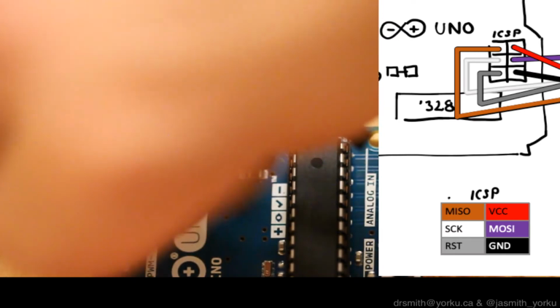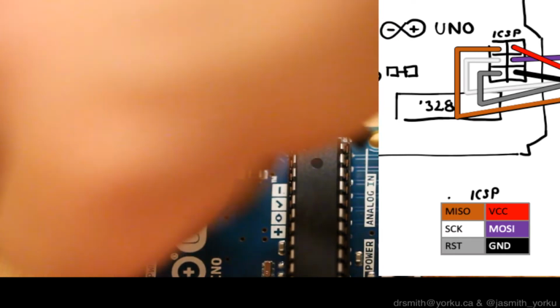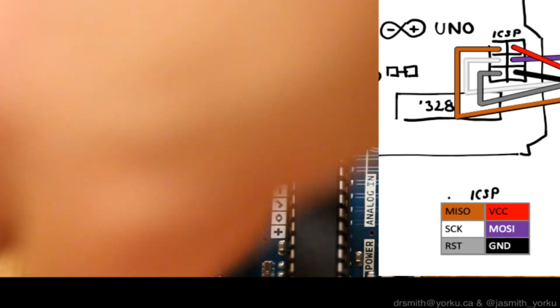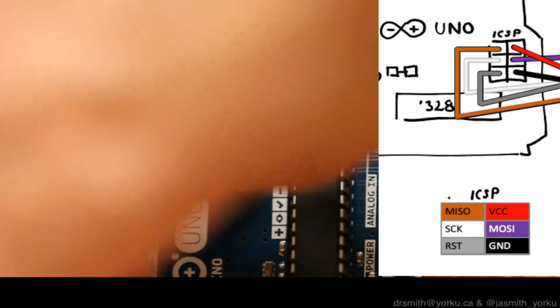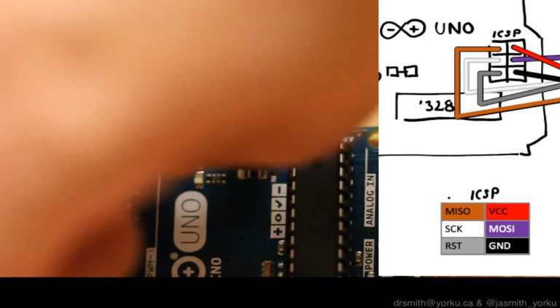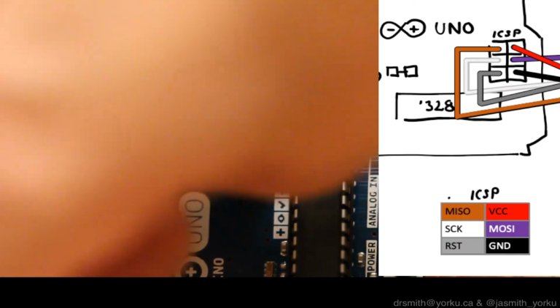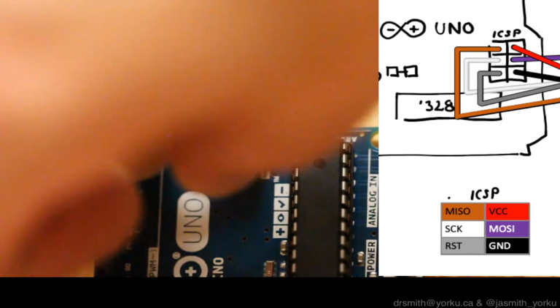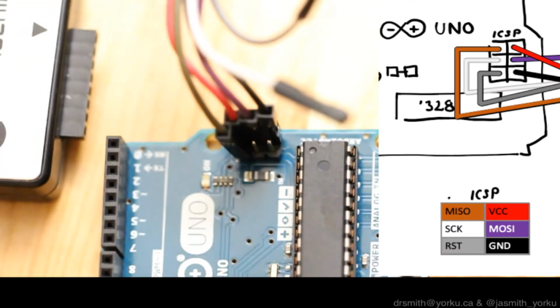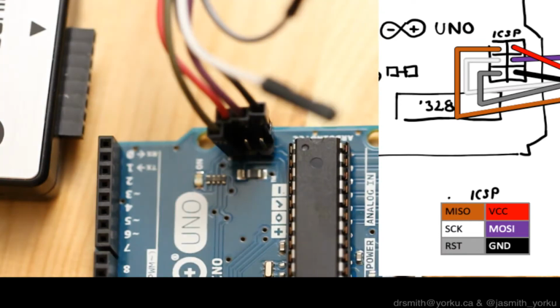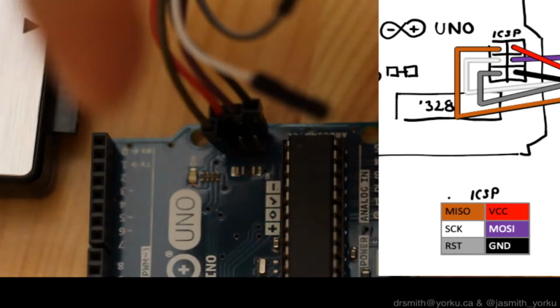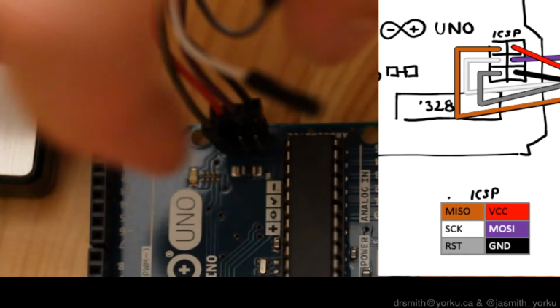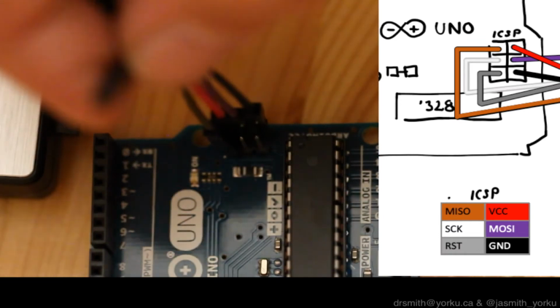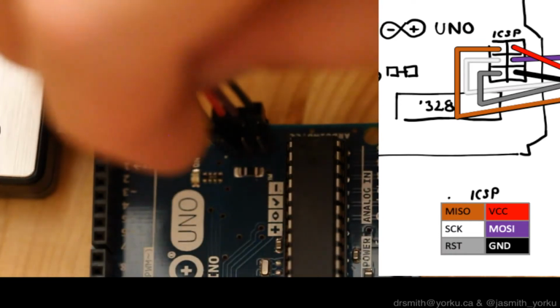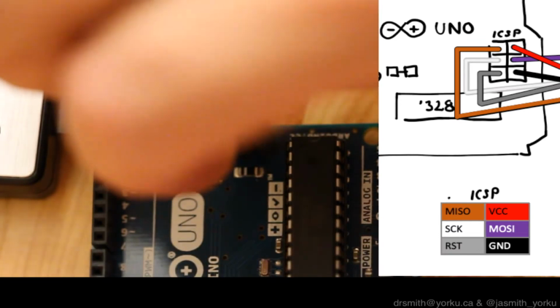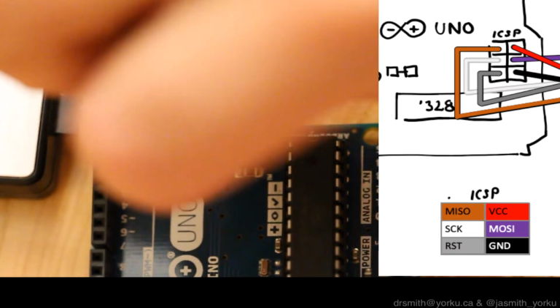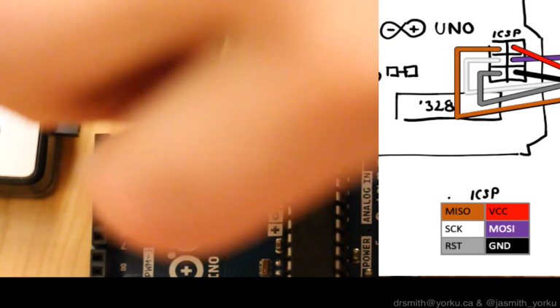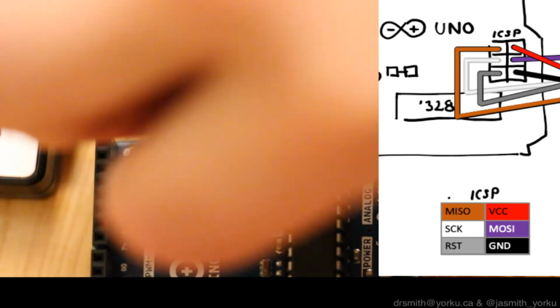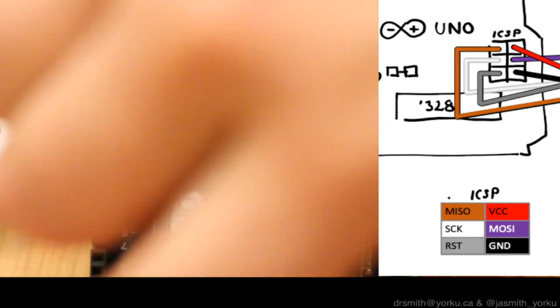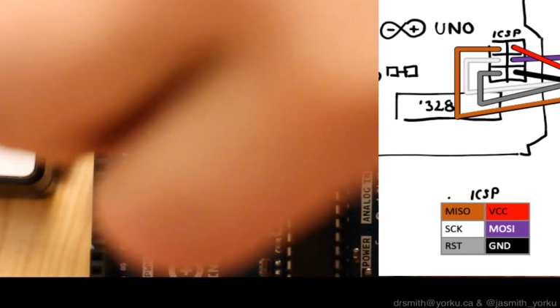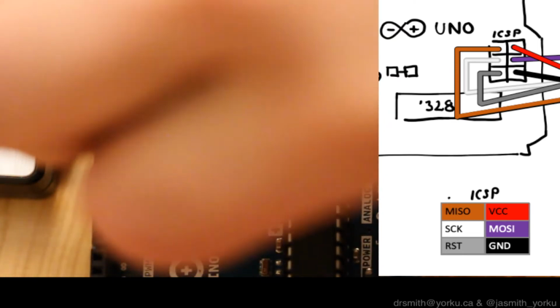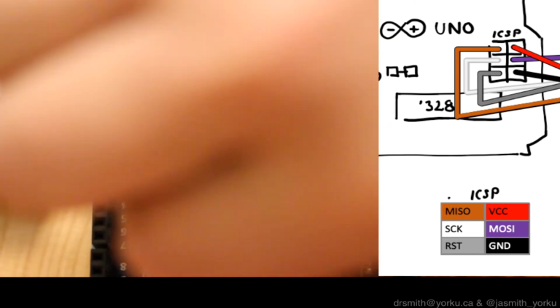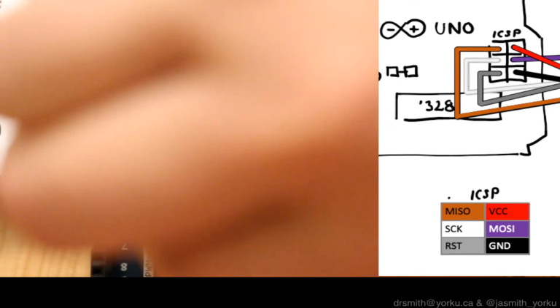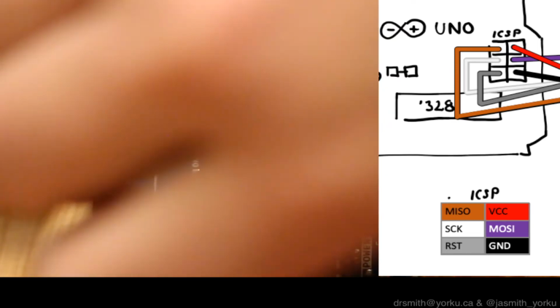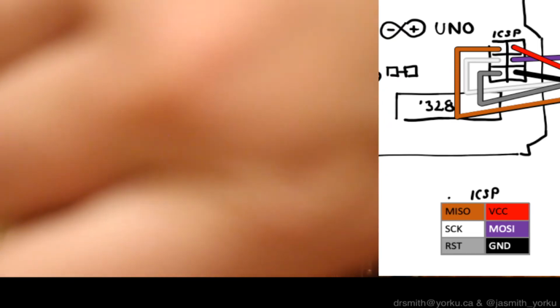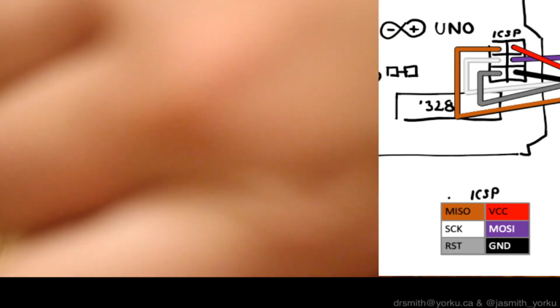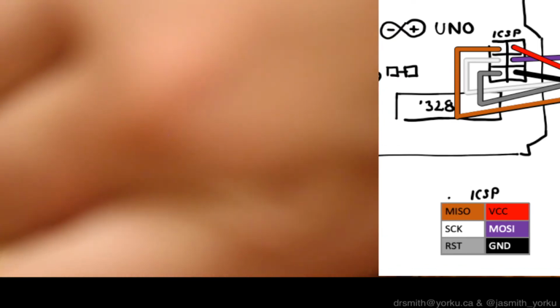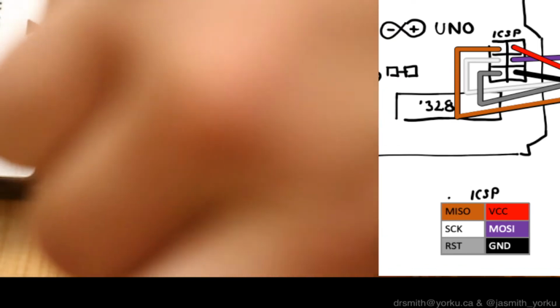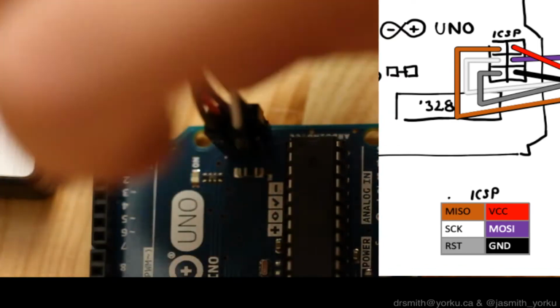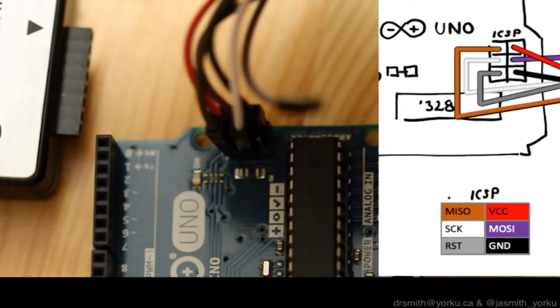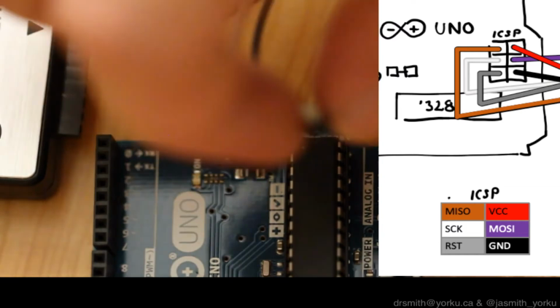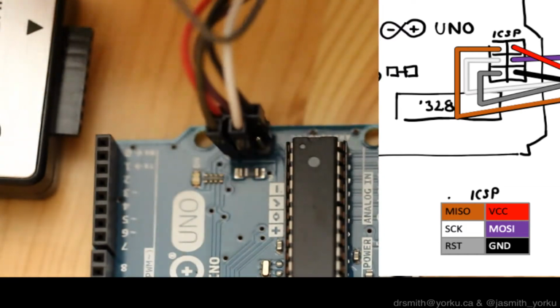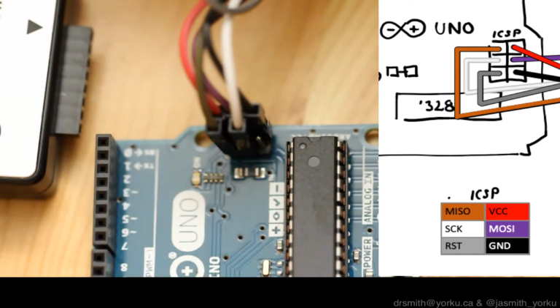Then I'm going to hook up the MISO line, then the SCK clock line, and then reset. So these are the six pins that I'm hooking up to the ICSP header.